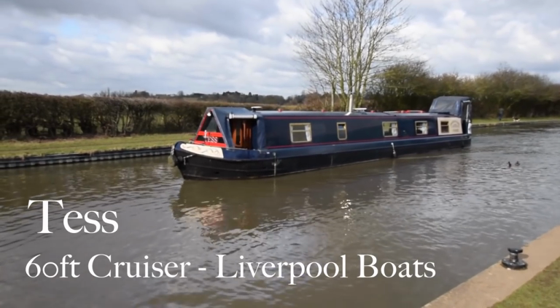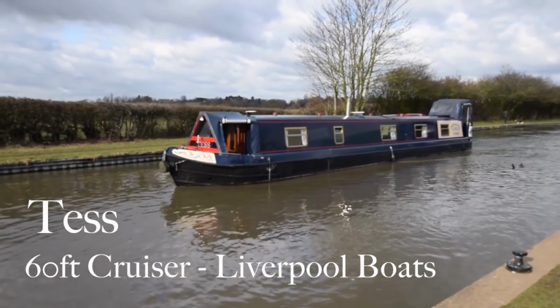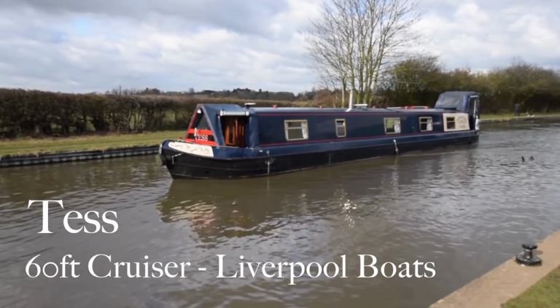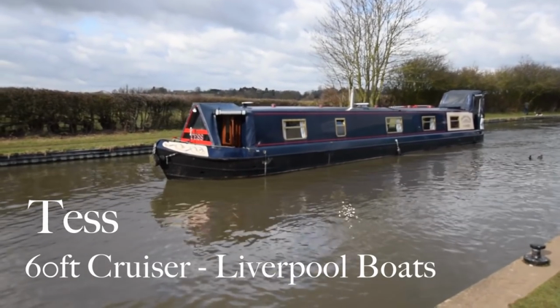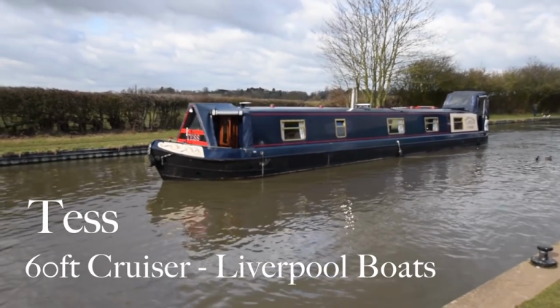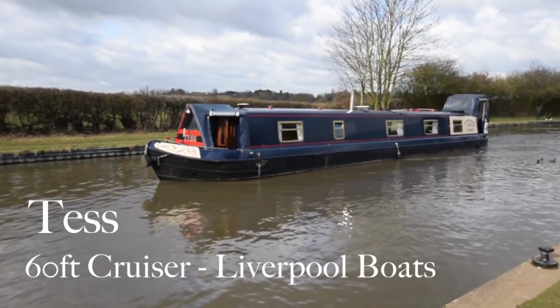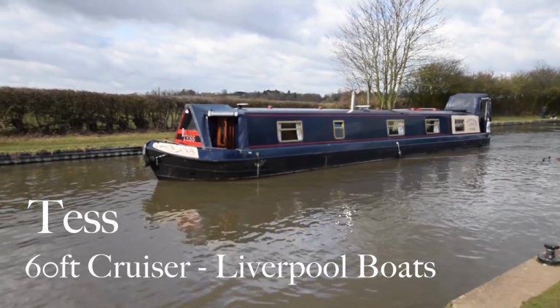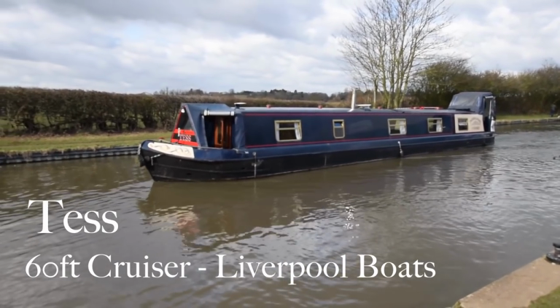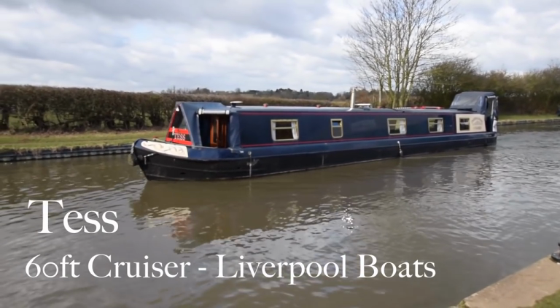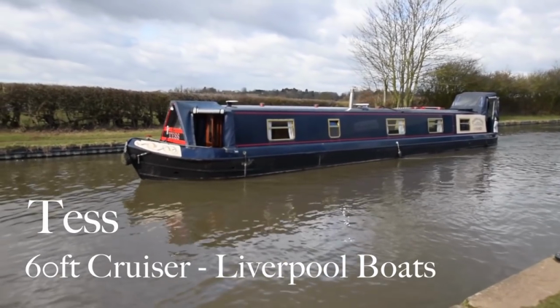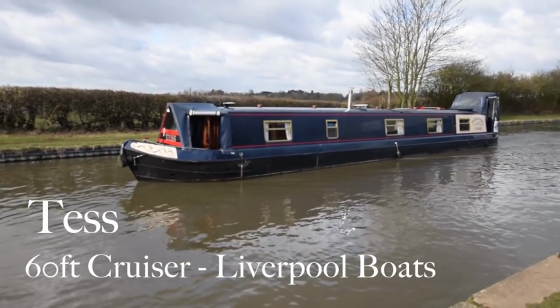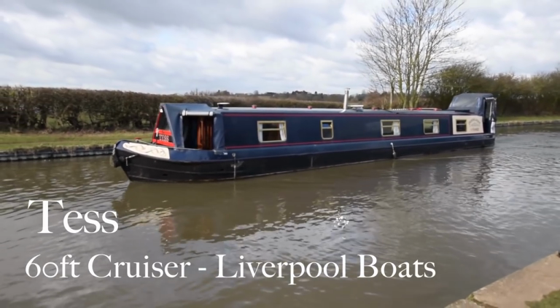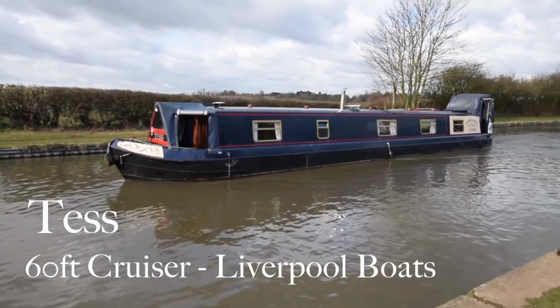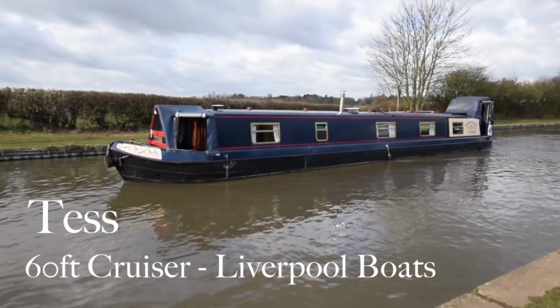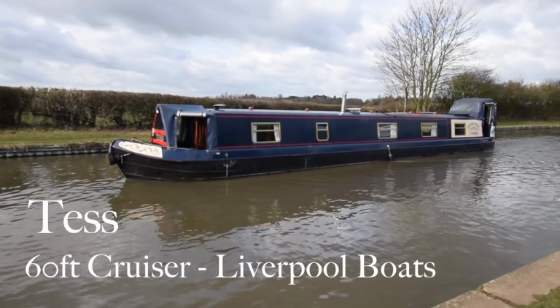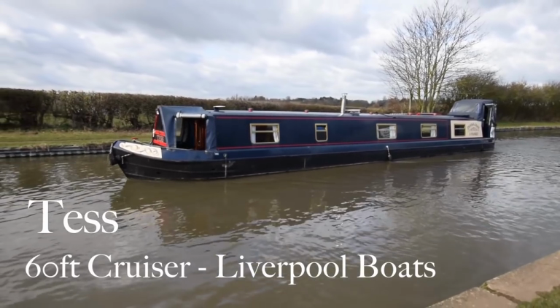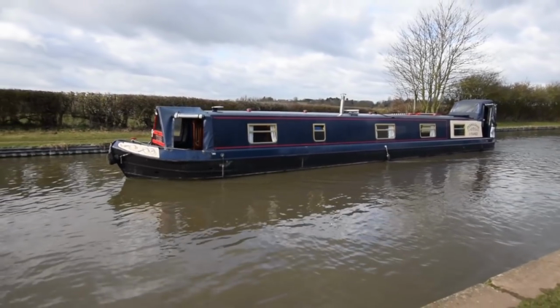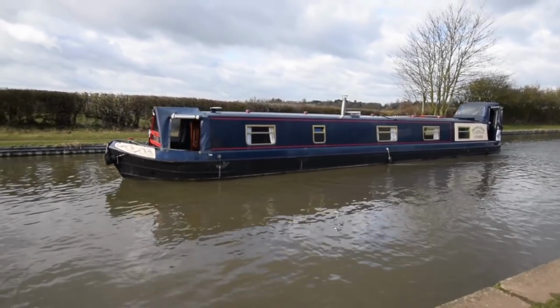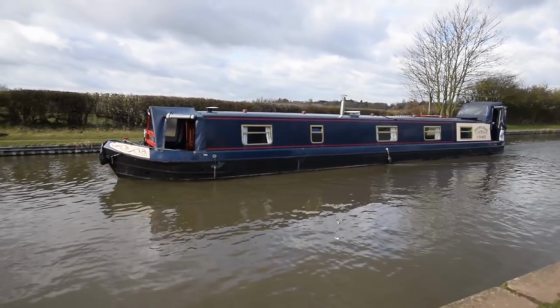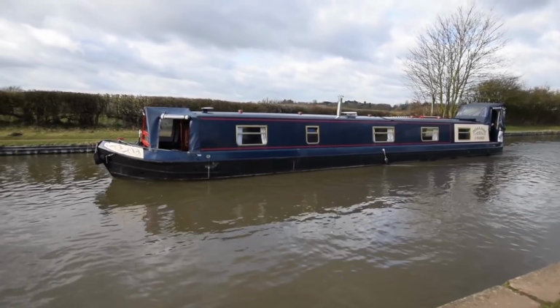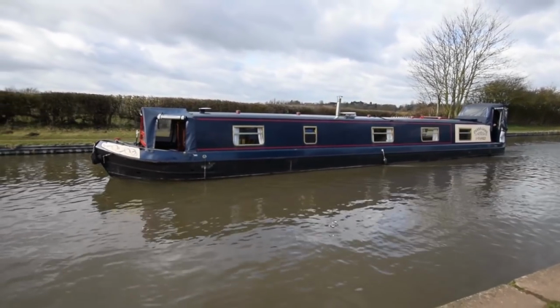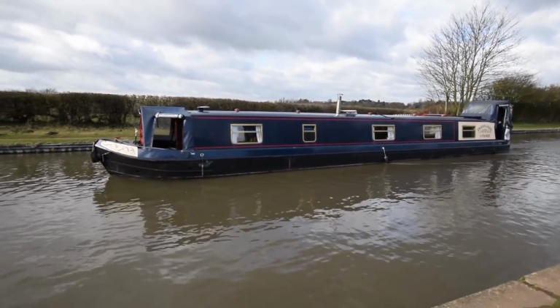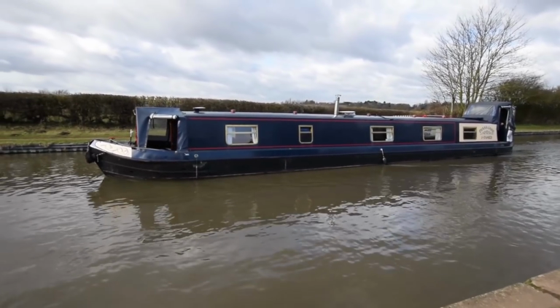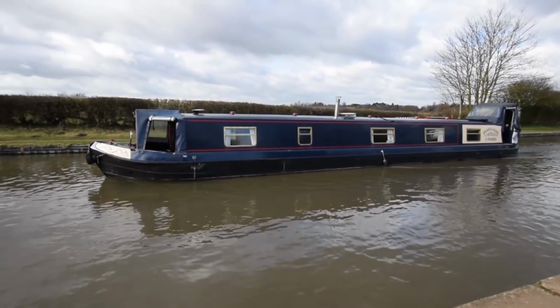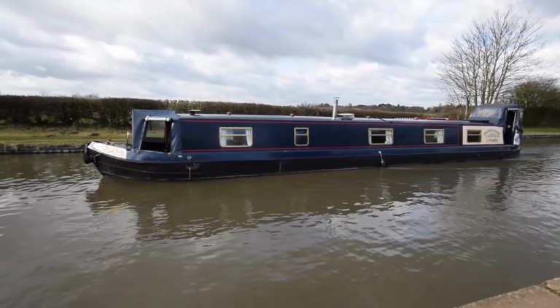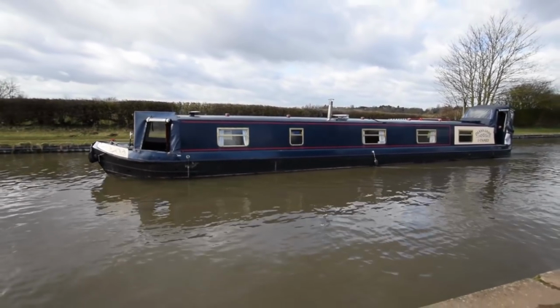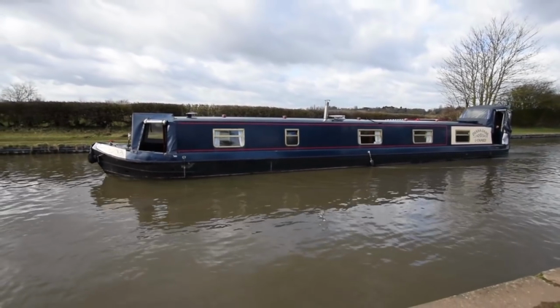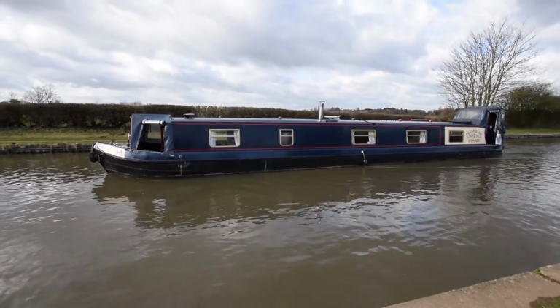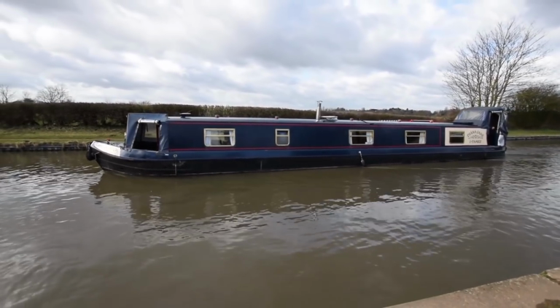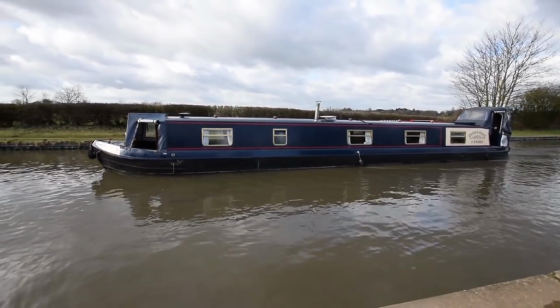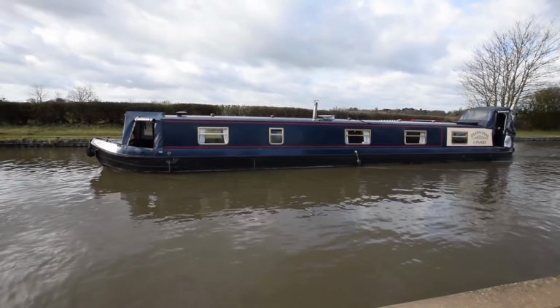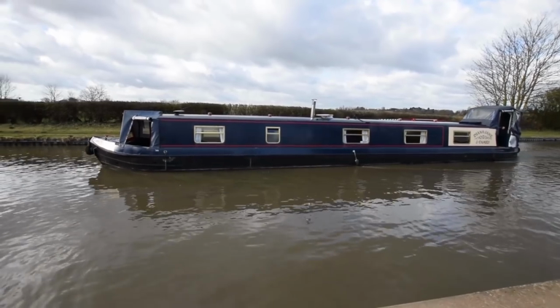As the name on the front of the boat suggests, this is Tess, a 60-foot cruiser style narrowboat built by Liverpool Boats in 2005.